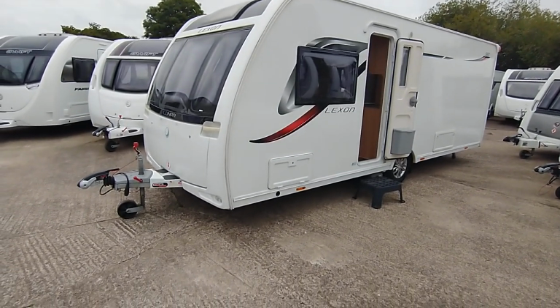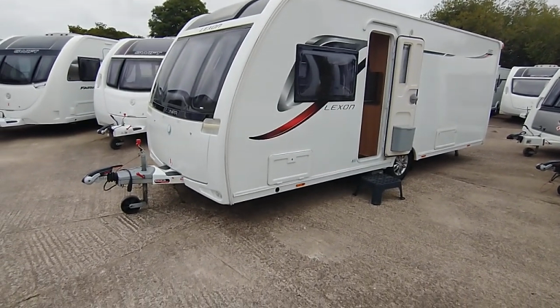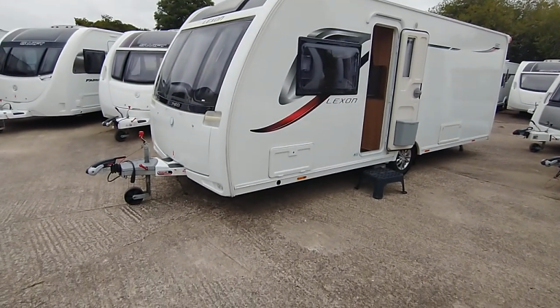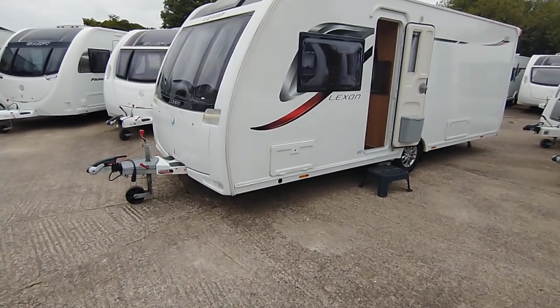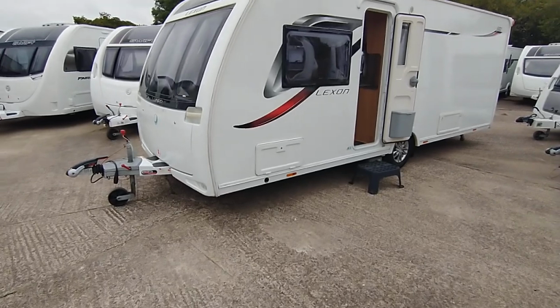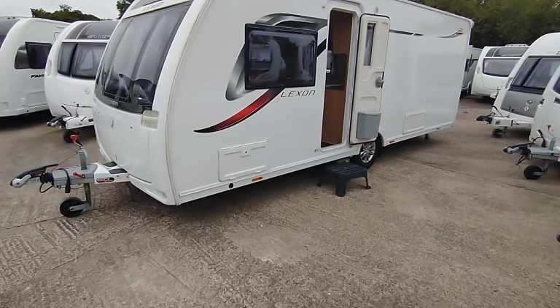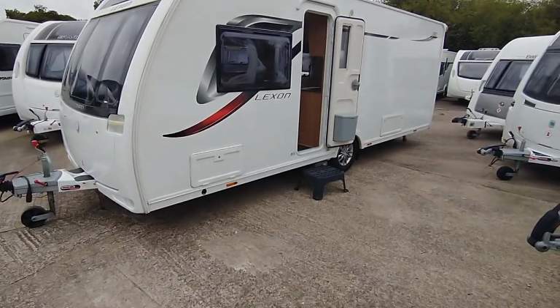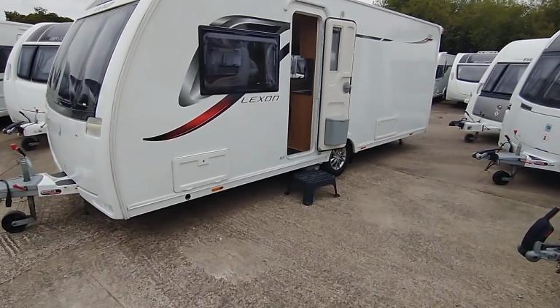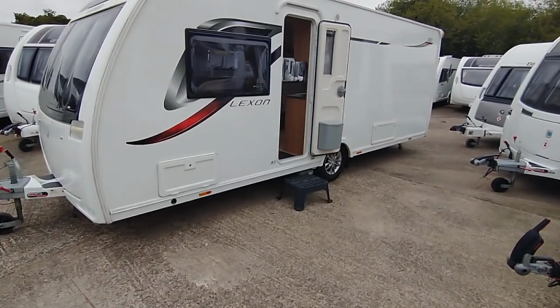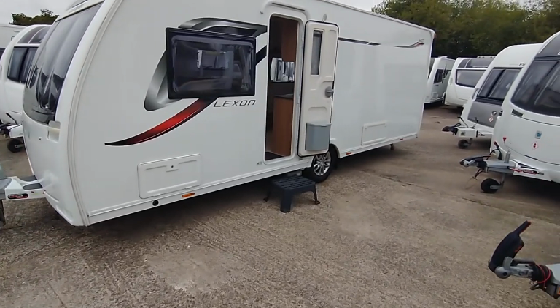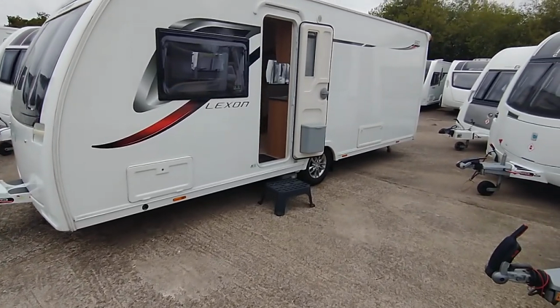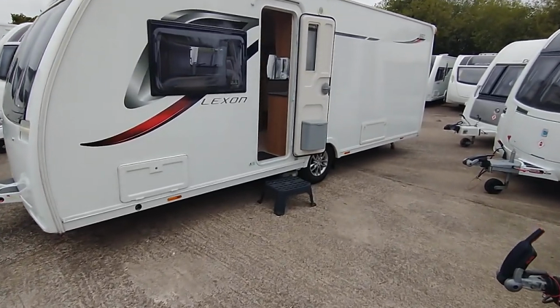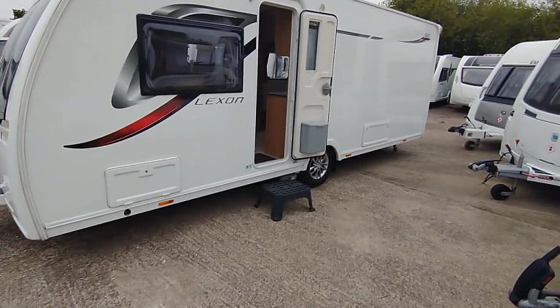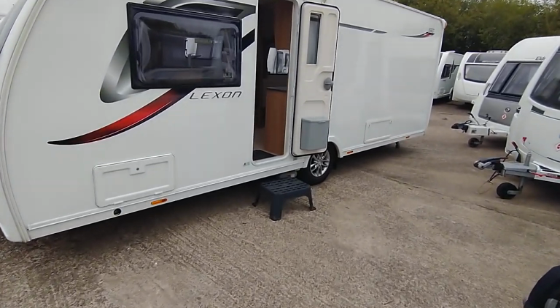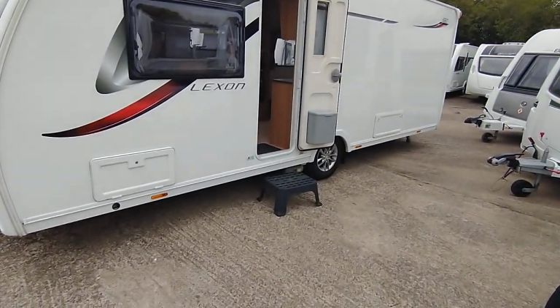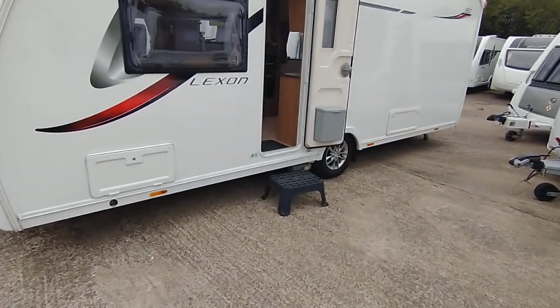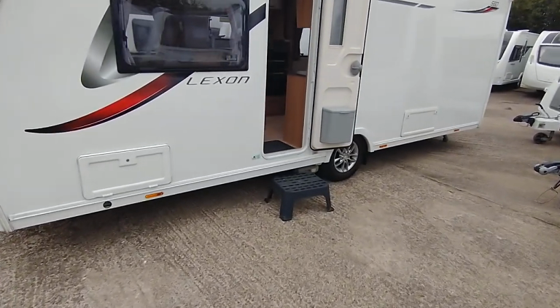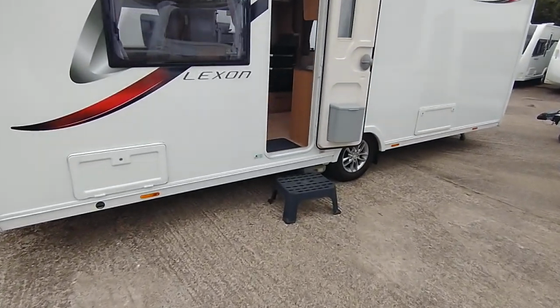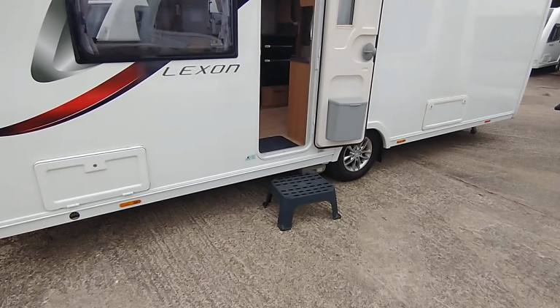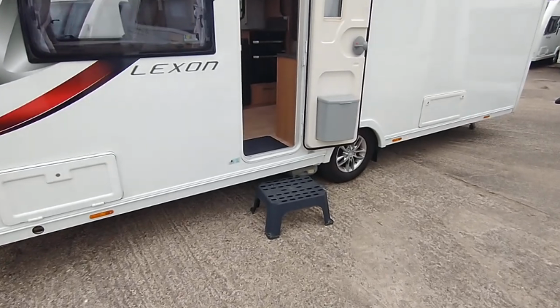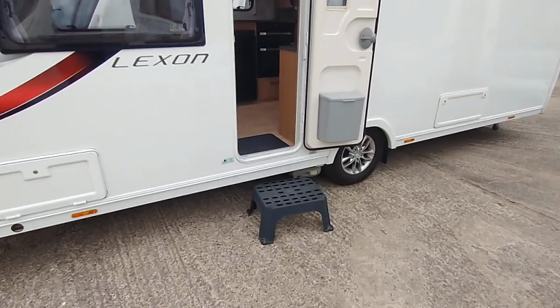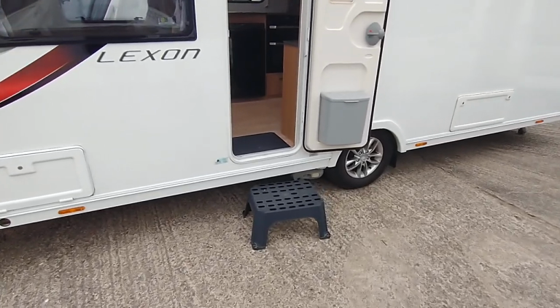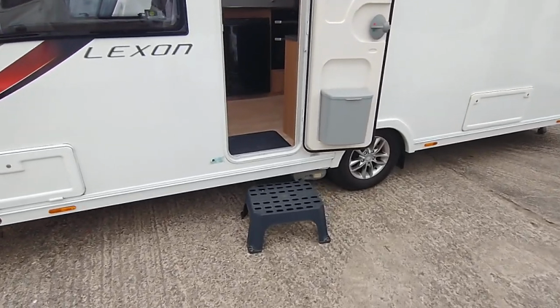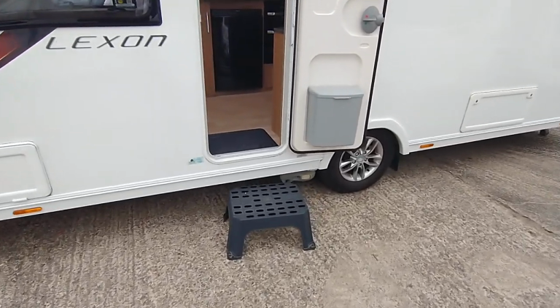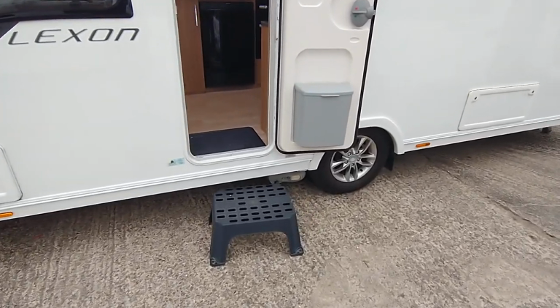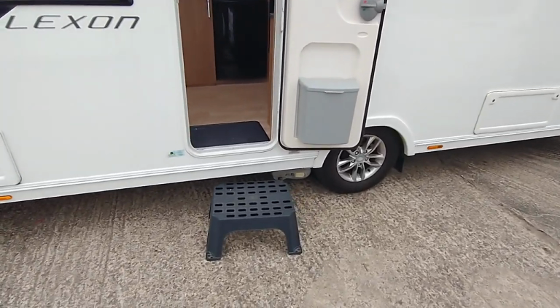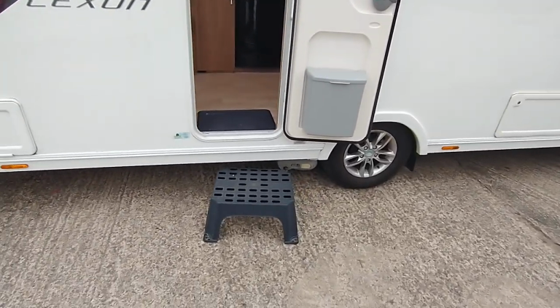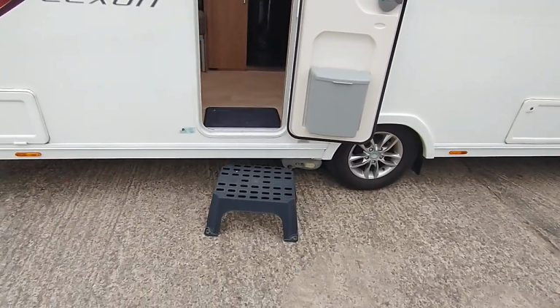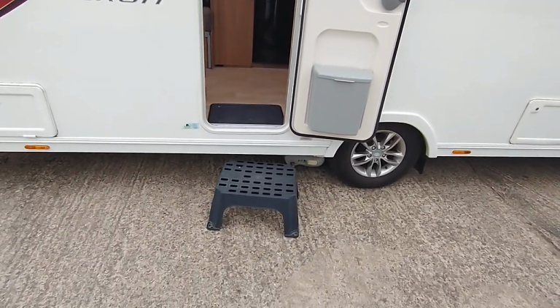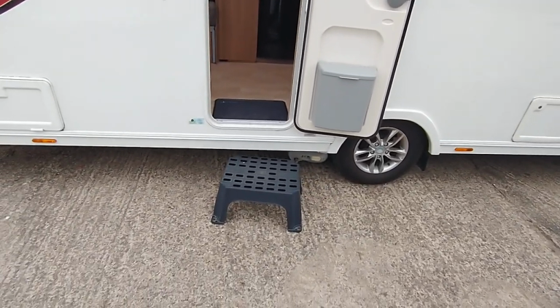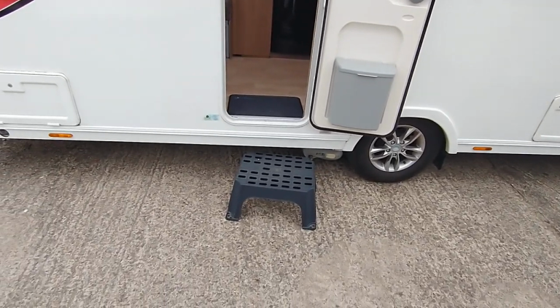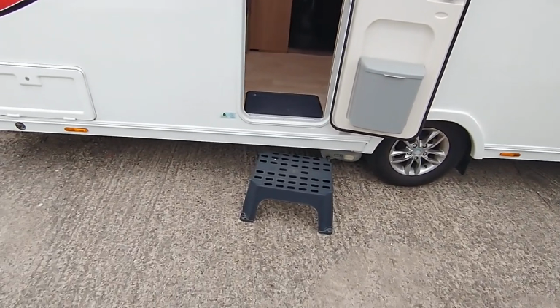You've got a storage locker box there and you've also got access to the space under the transverse fixed island bed. It's got the PowerTouch Evolution manual engage motor mover.